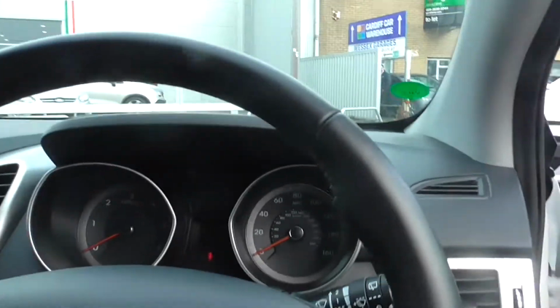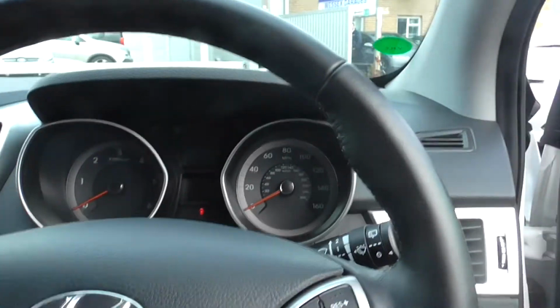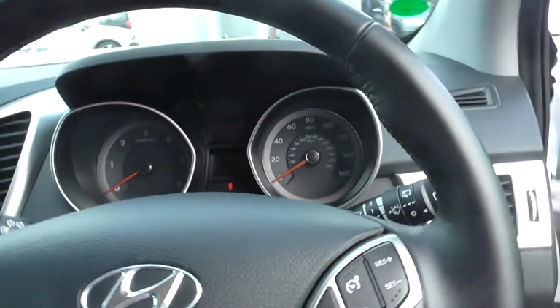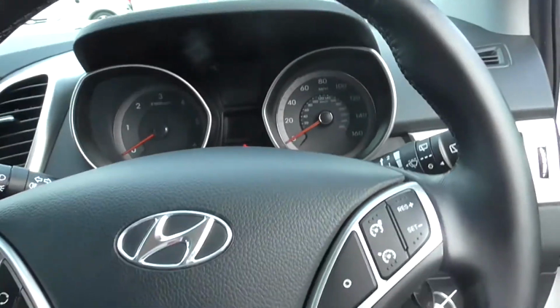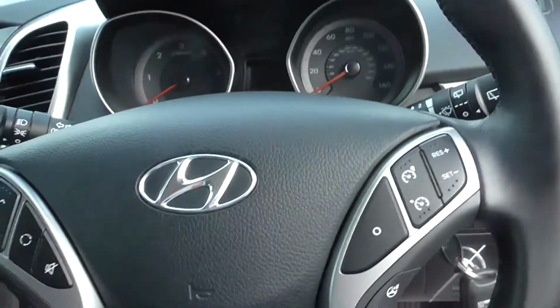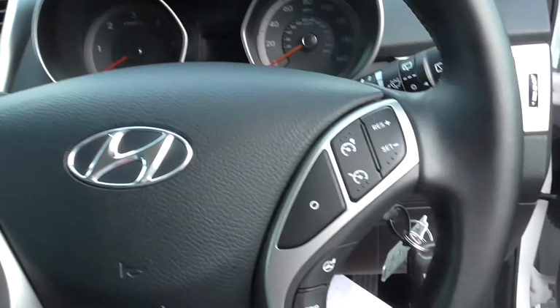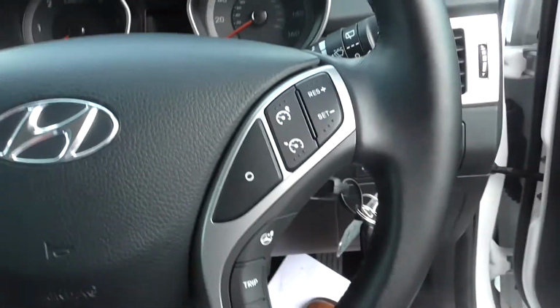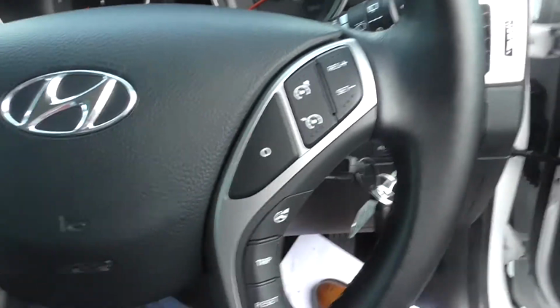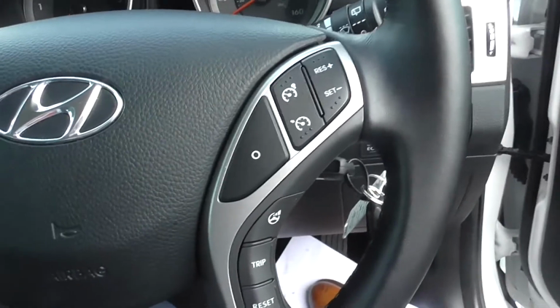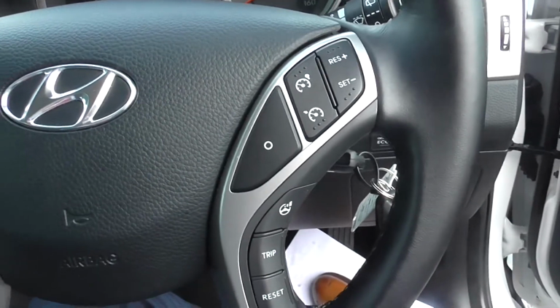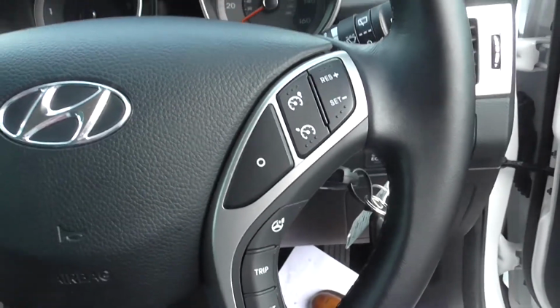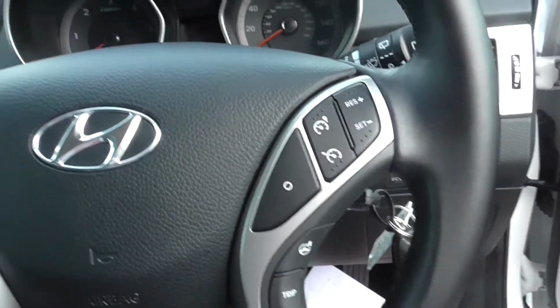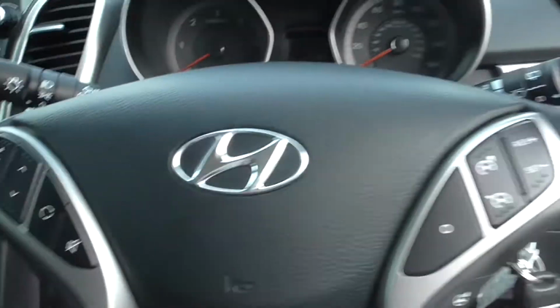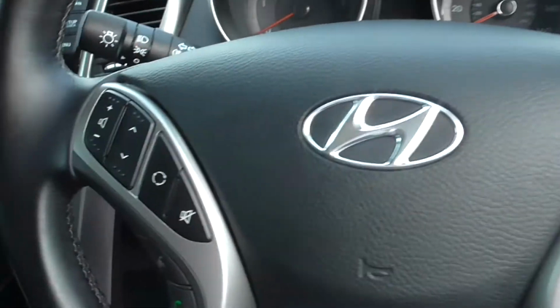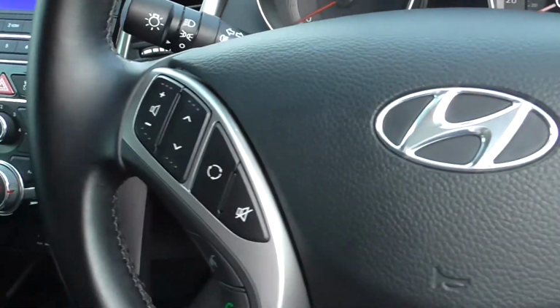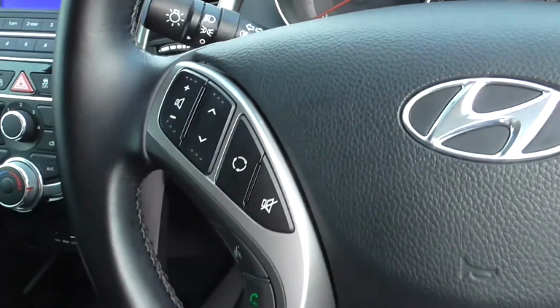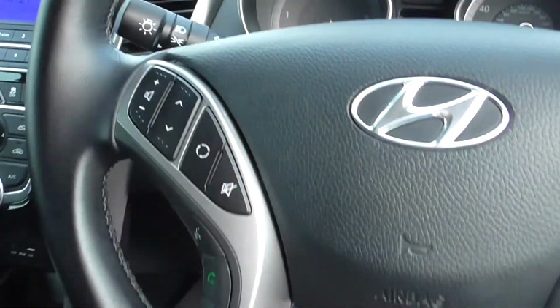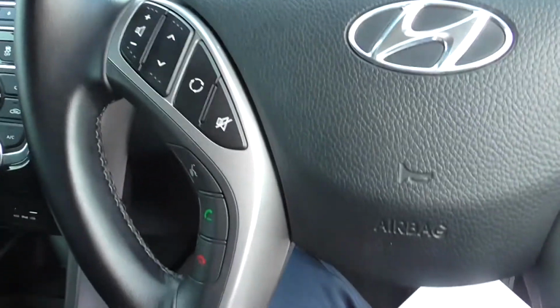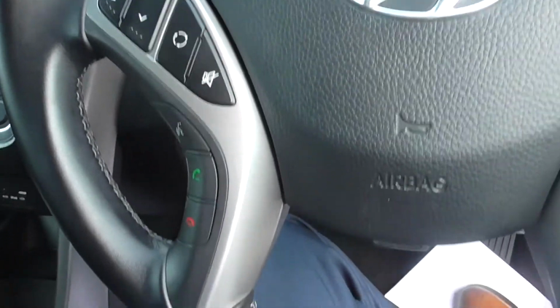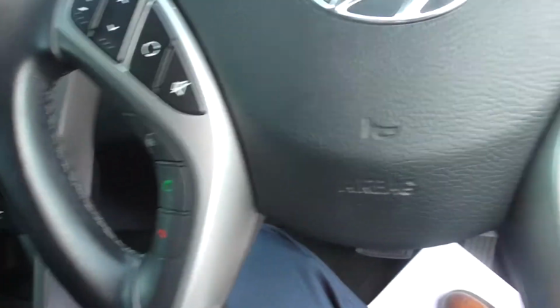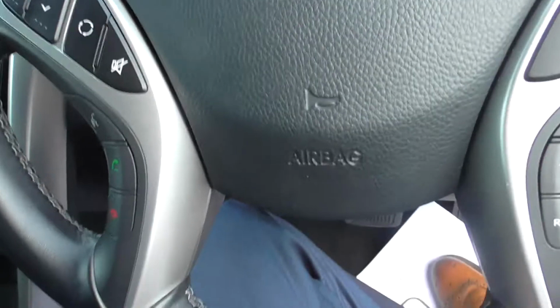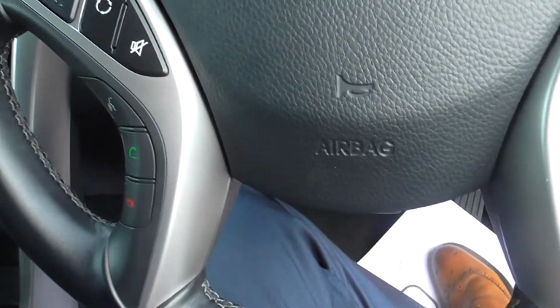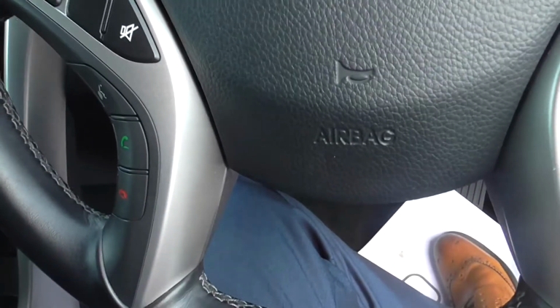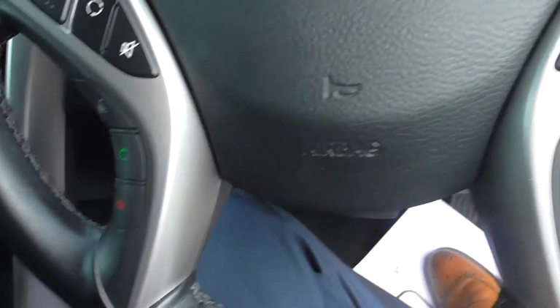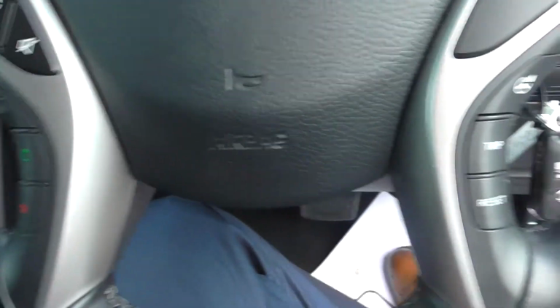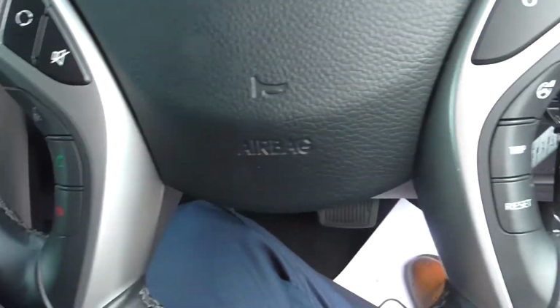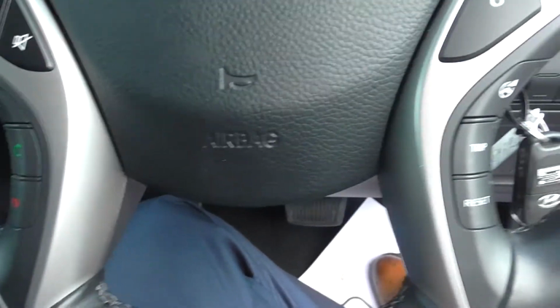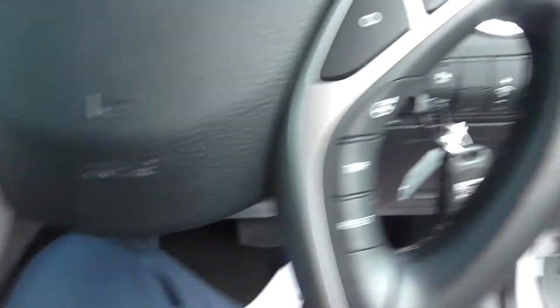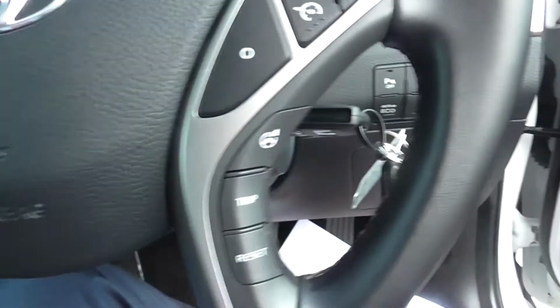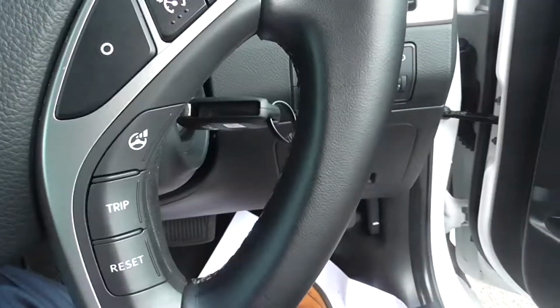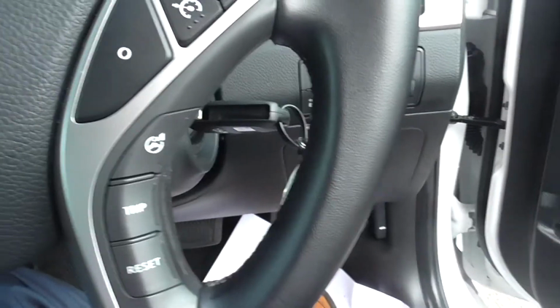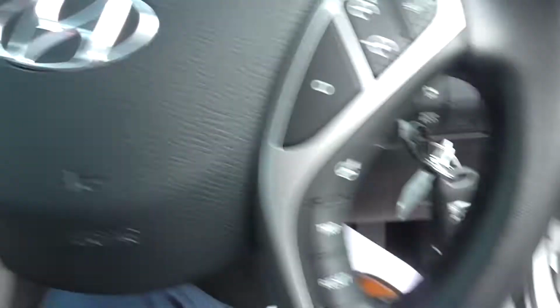Jumping into the car then, as you can see the car has got a multi-function steering wheel. It's got cruise control, the ability to change the channel and the volume on the stereo, with voice recognition, hands-free Bluetooth, and your trip computer.